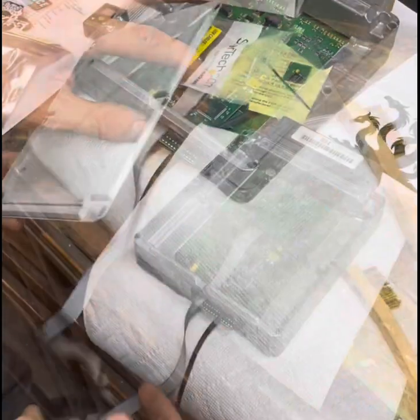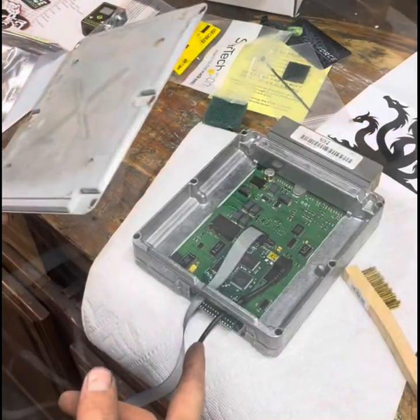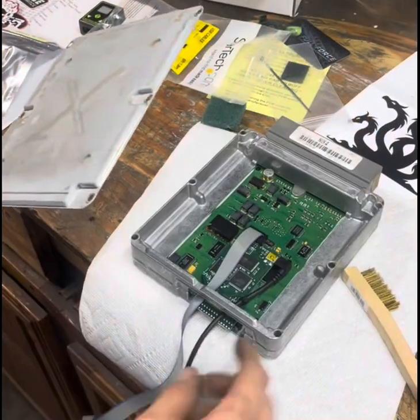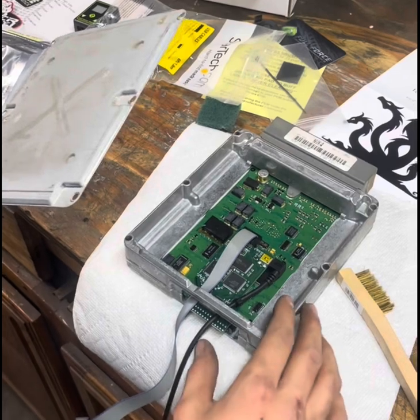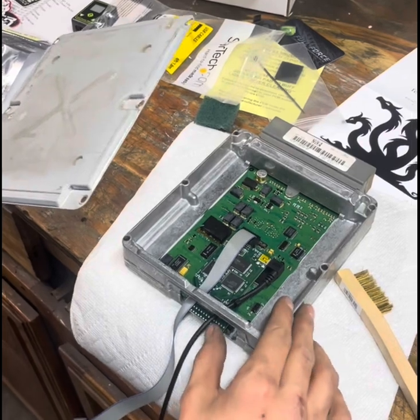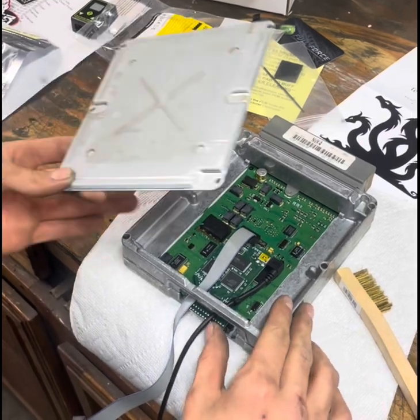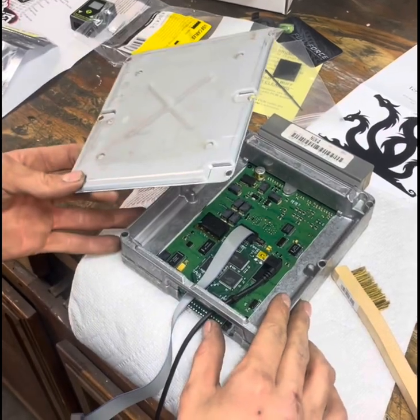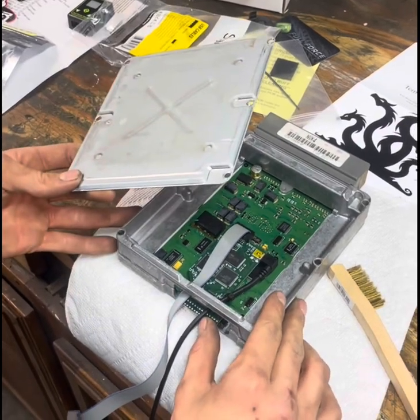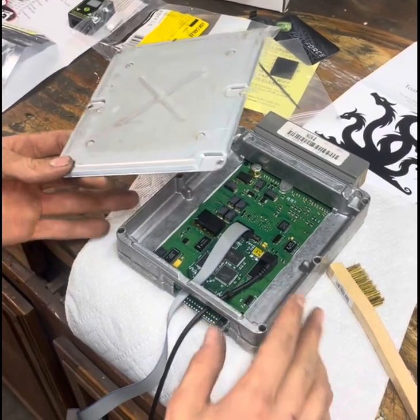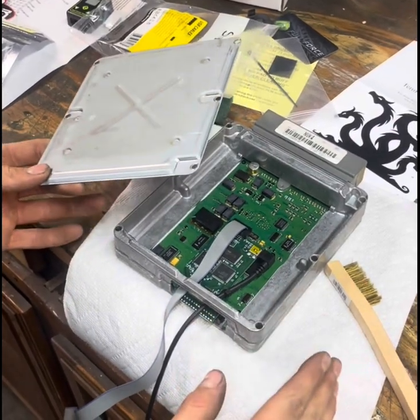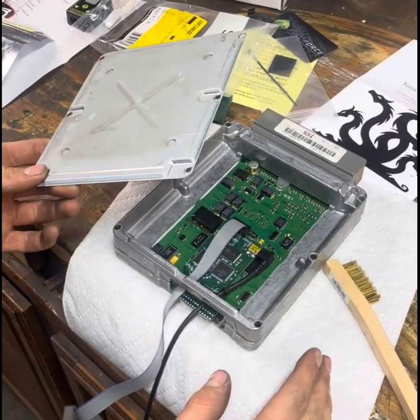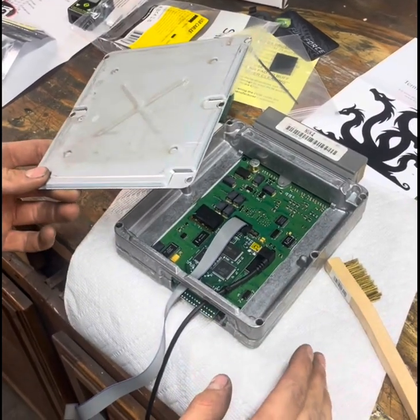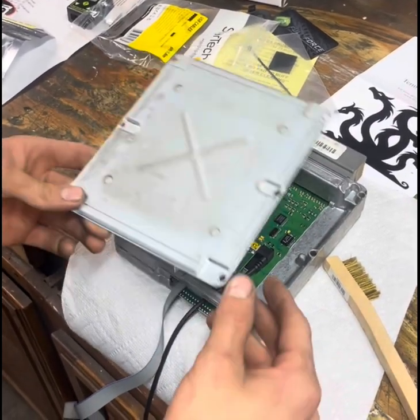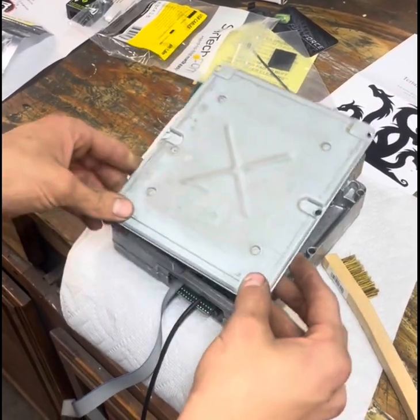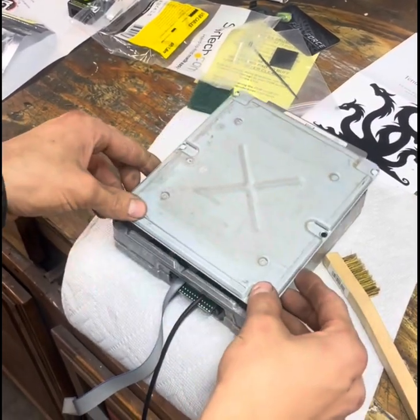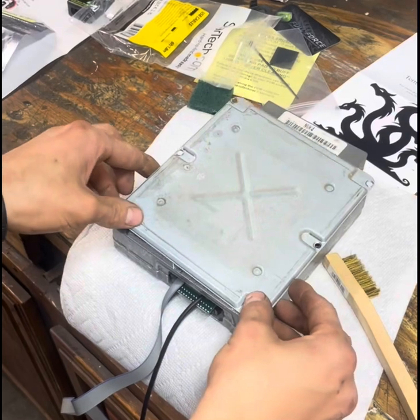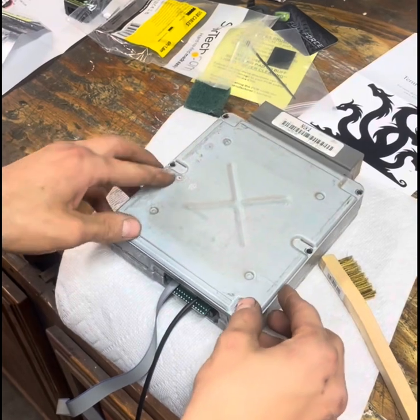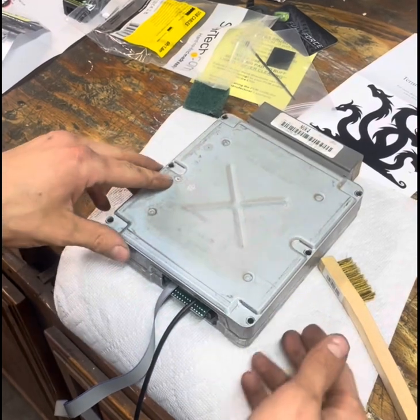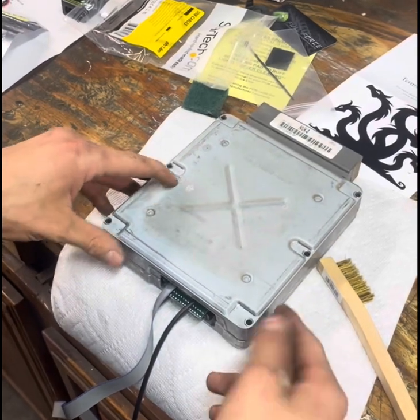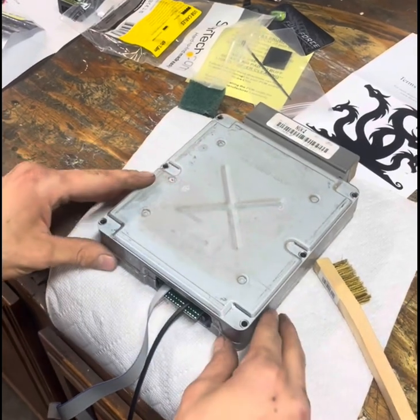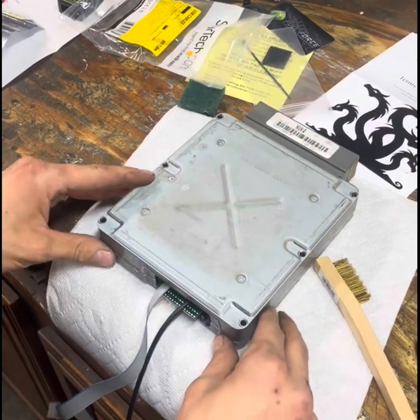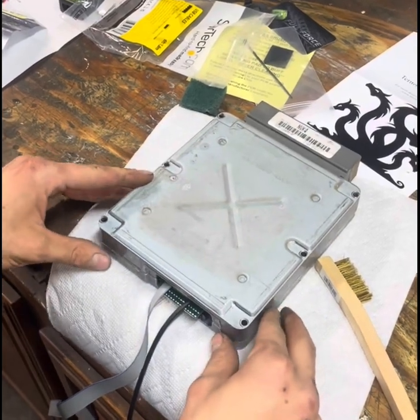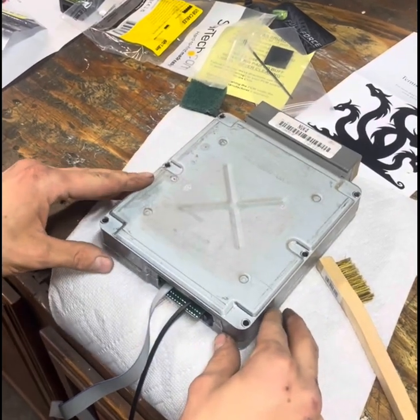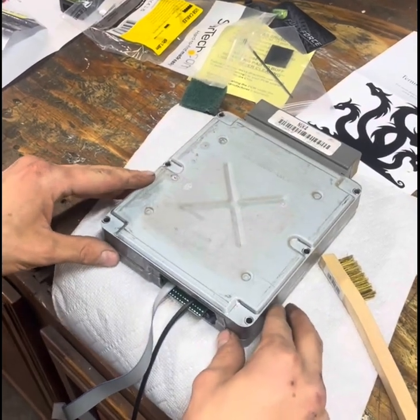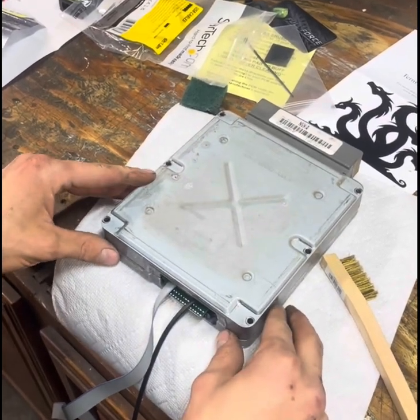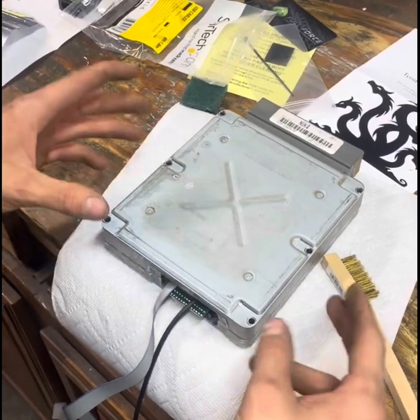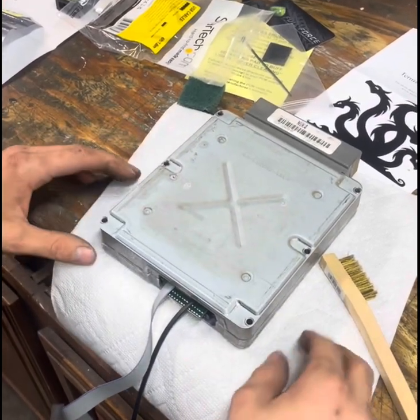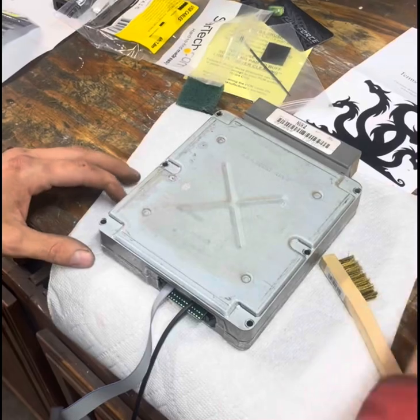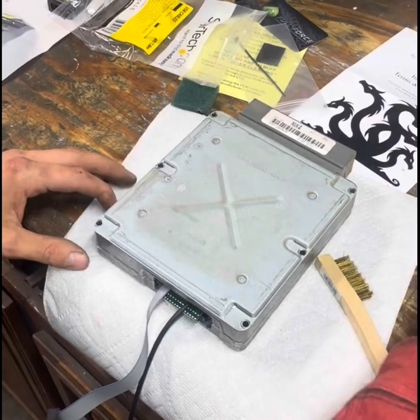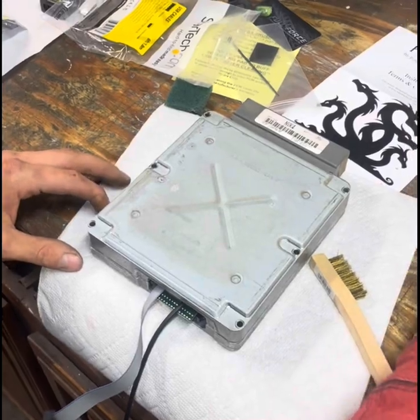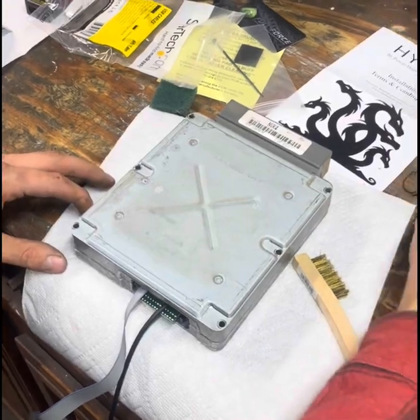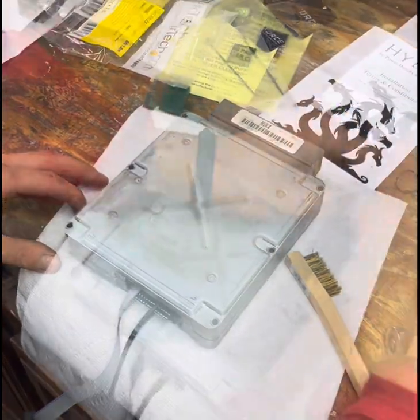Now that you have your chip installed, make sure it's pushed in all the way. We're going to put some tape on it after you bolt this up. Place your lid on there, make sure your two halves are lined up — it should really only go together one way. Grab your six bolts and bolt it up.